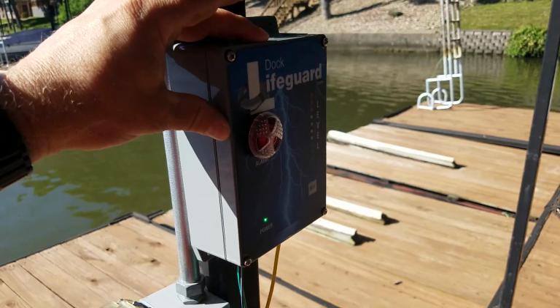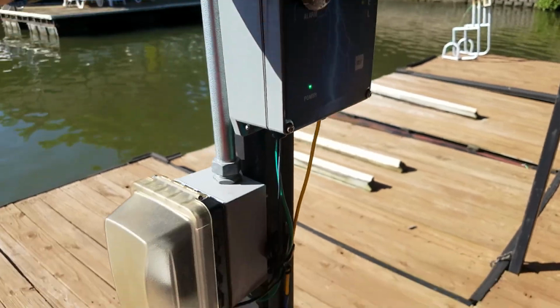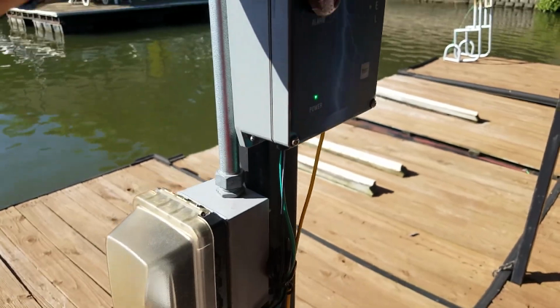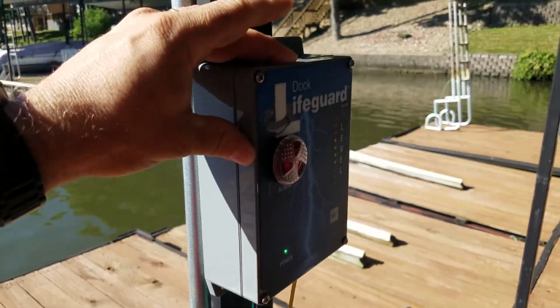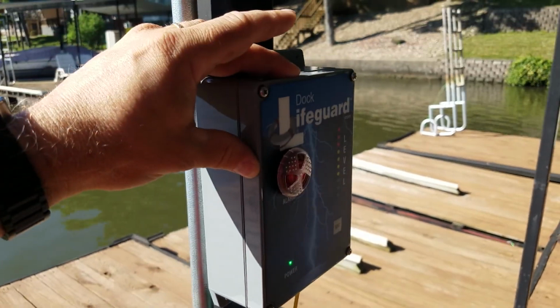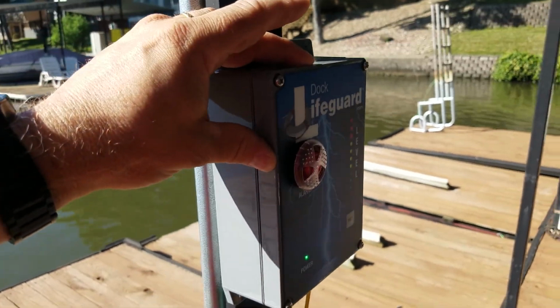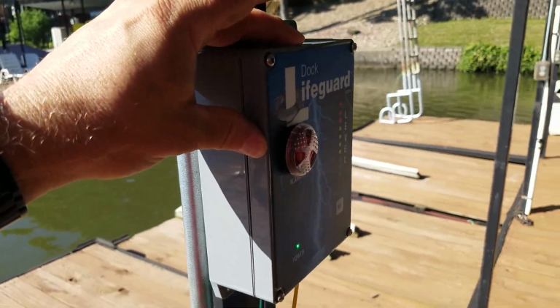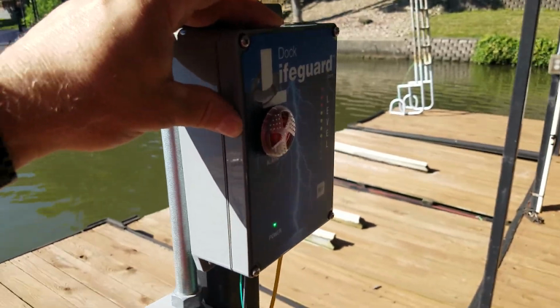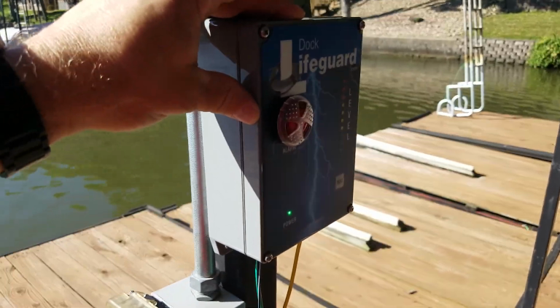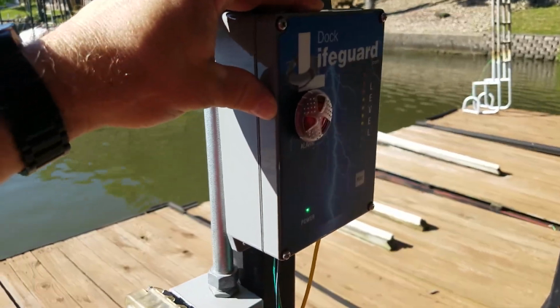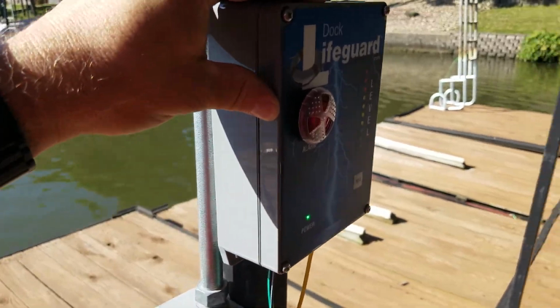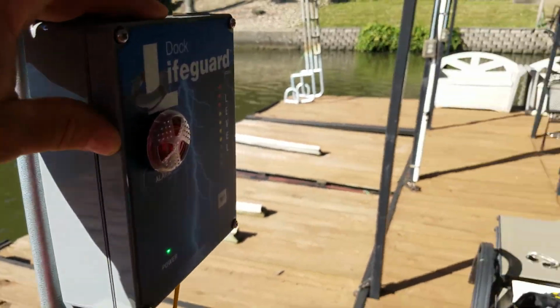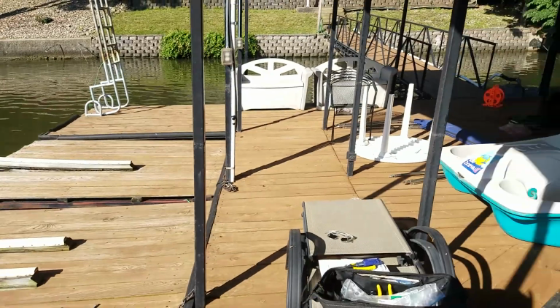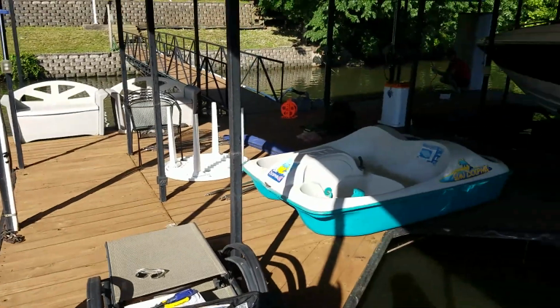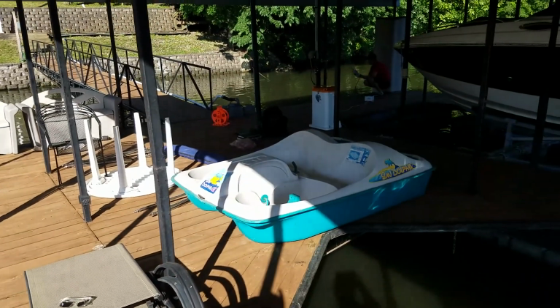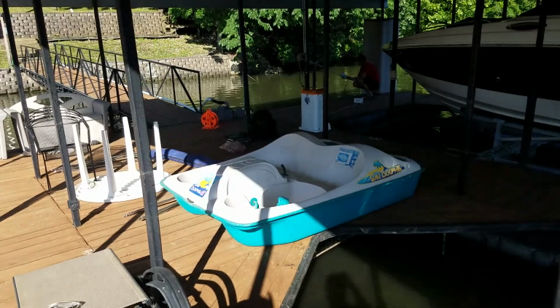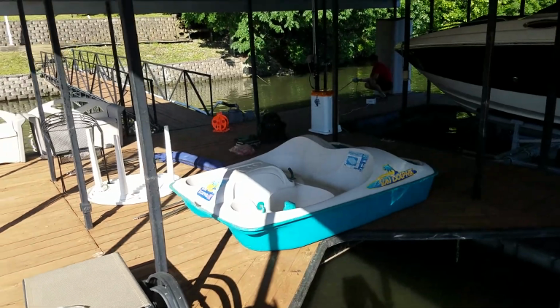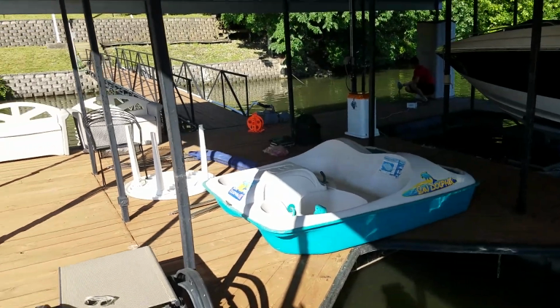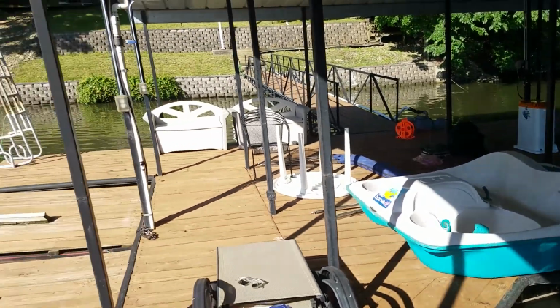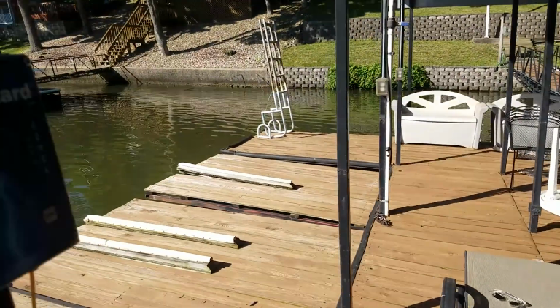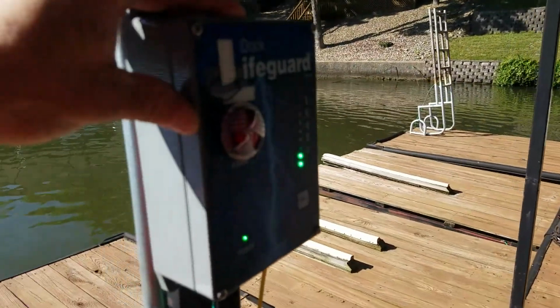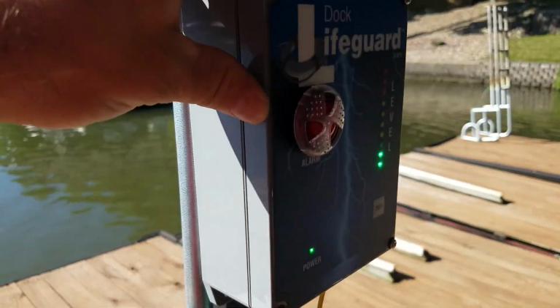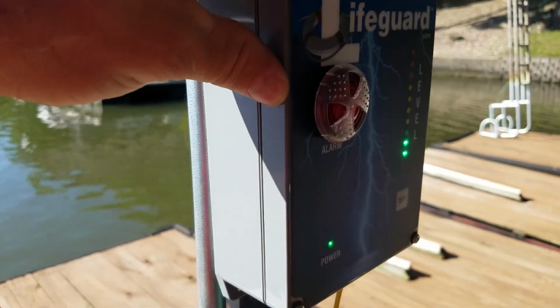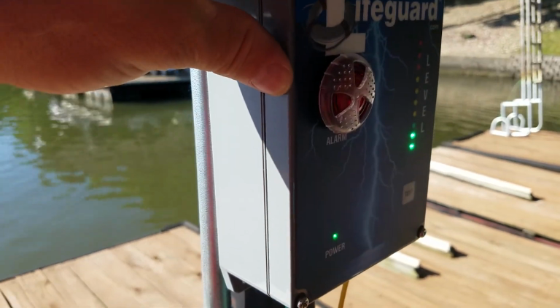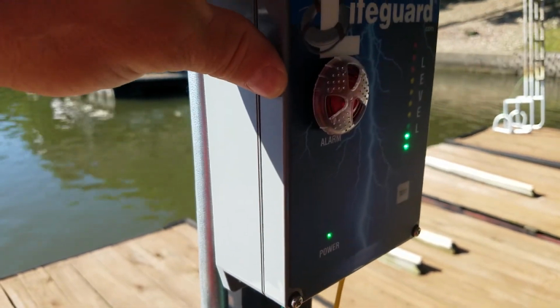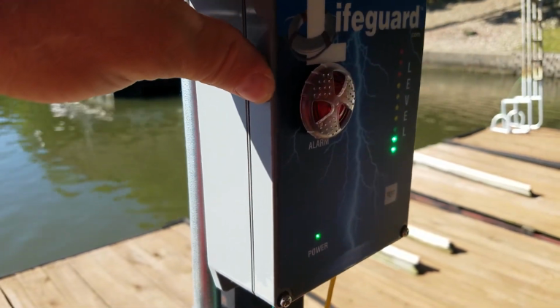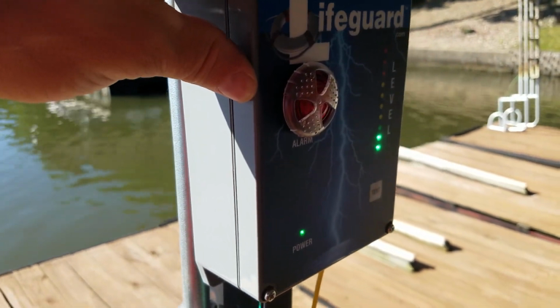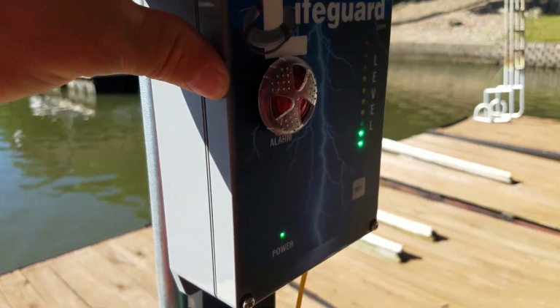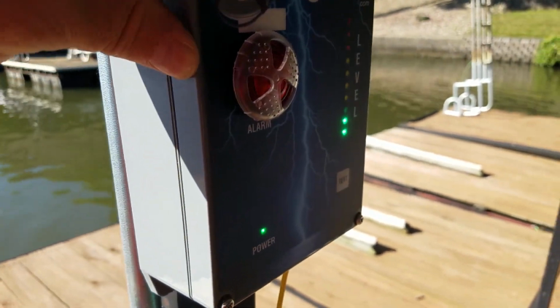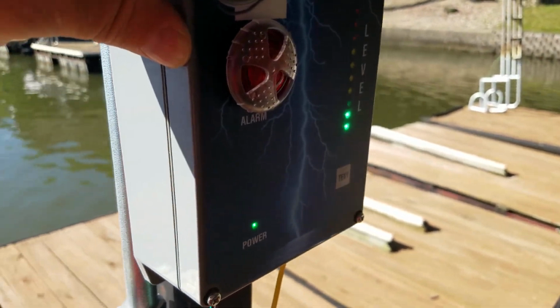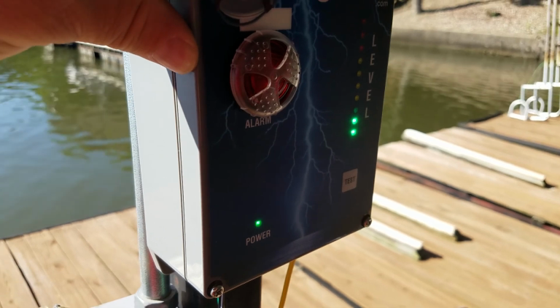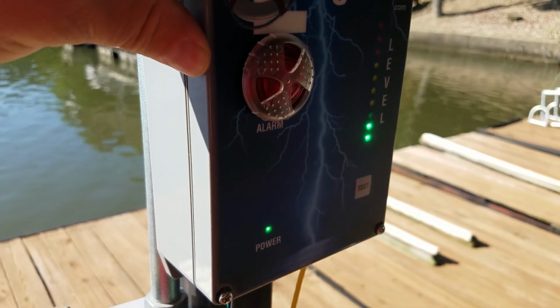Now that the dock lifeguard is installed, we're going to calibrate it. We're going to inject electricity in the corner of the dock and we can see that we've got two LEDs showing but not alarming.